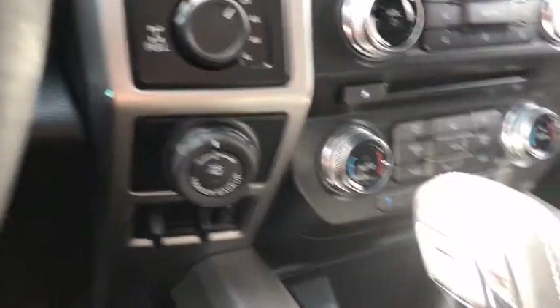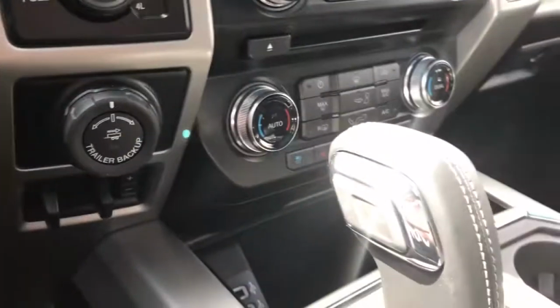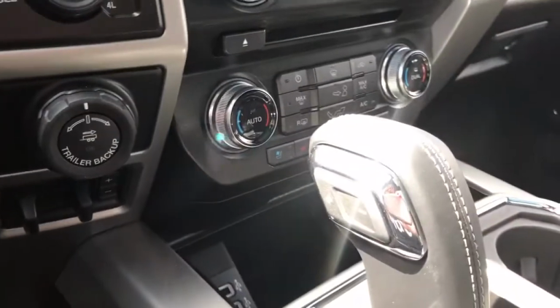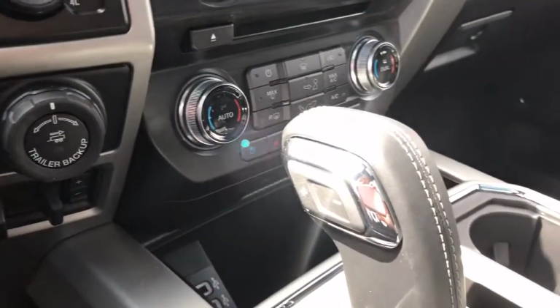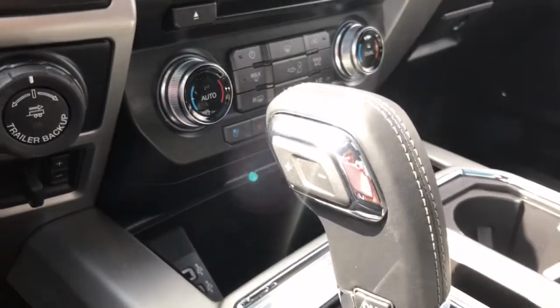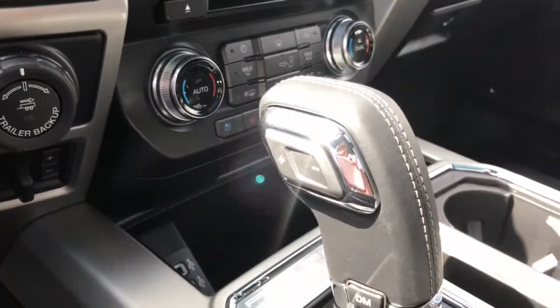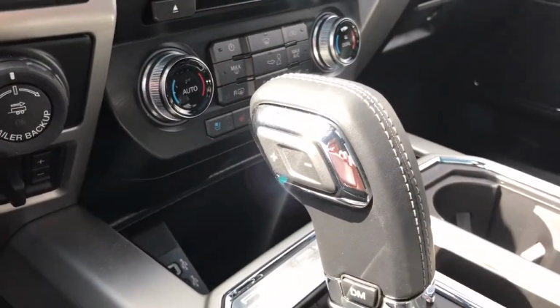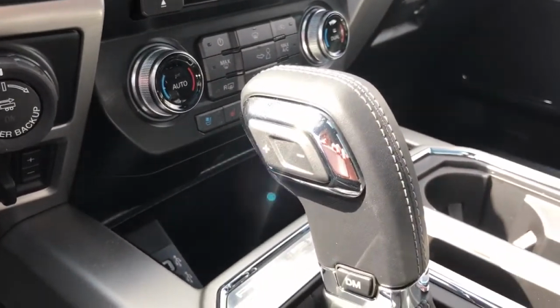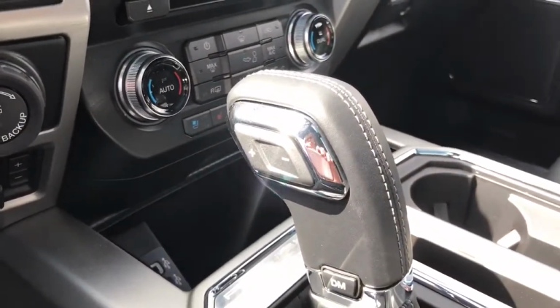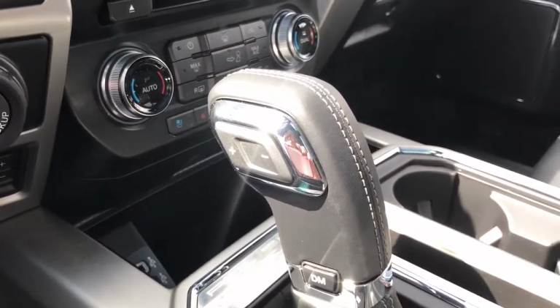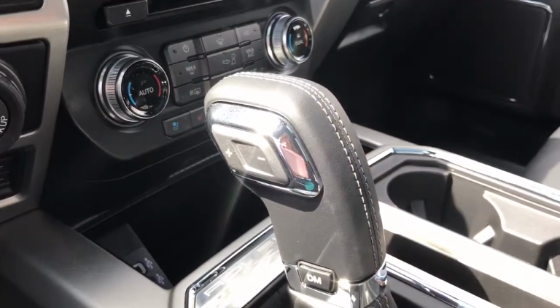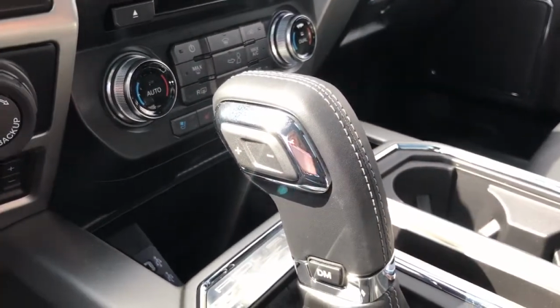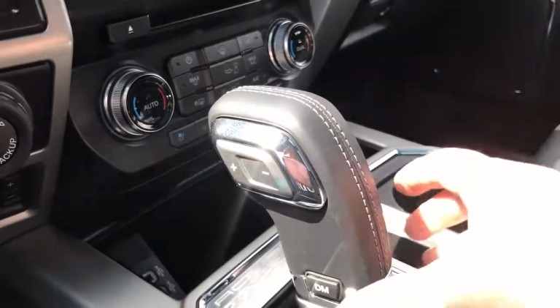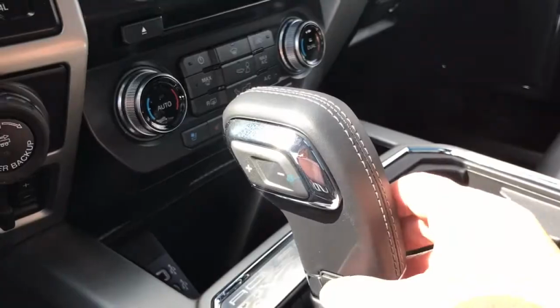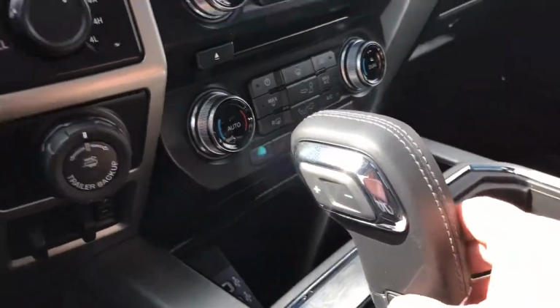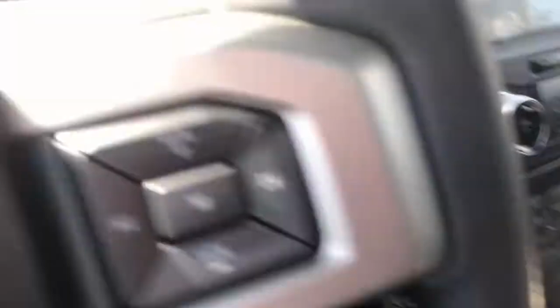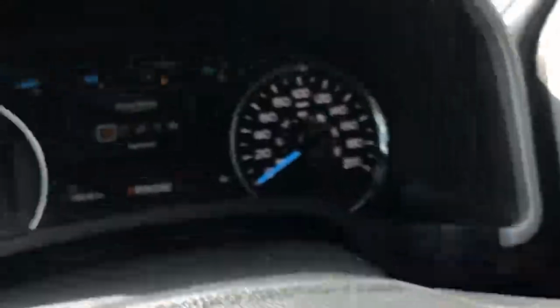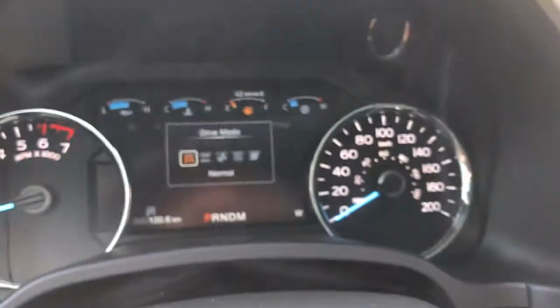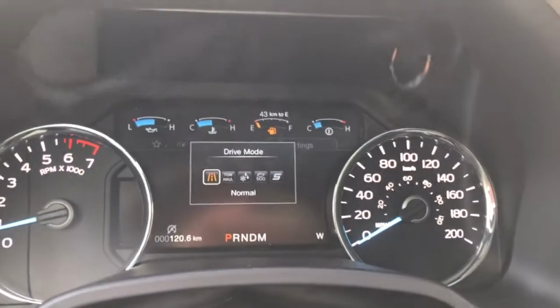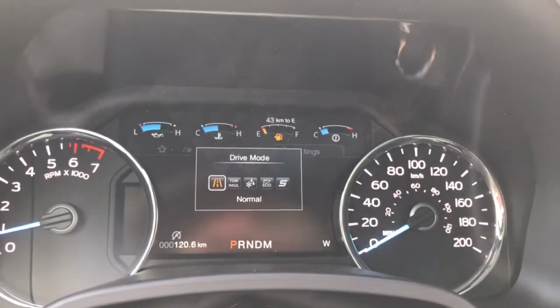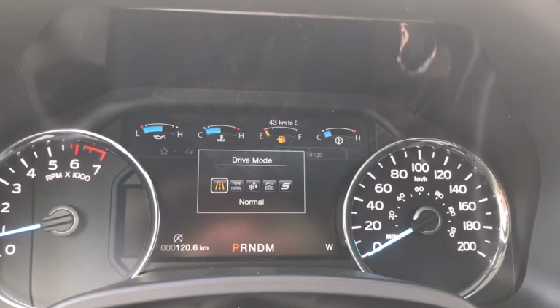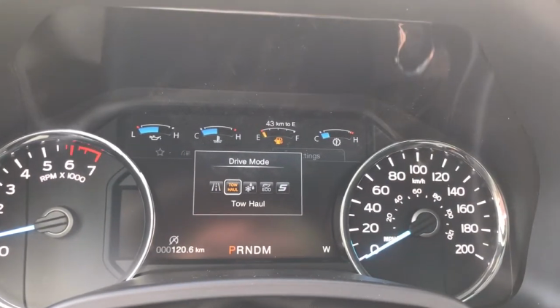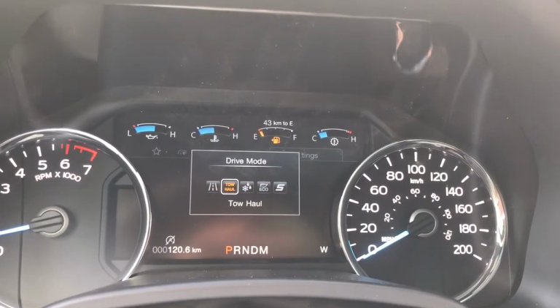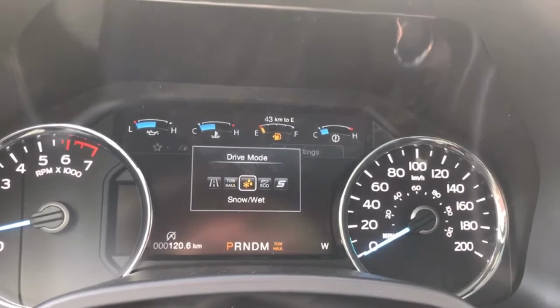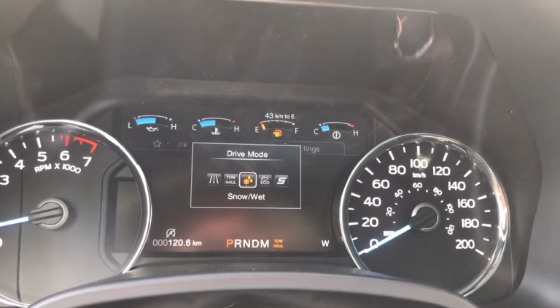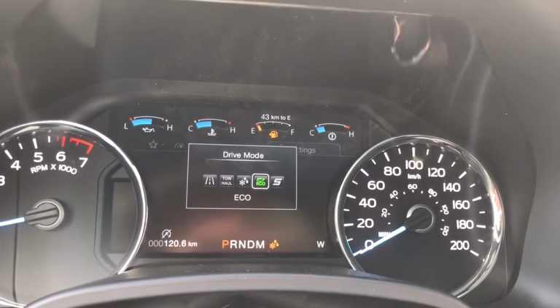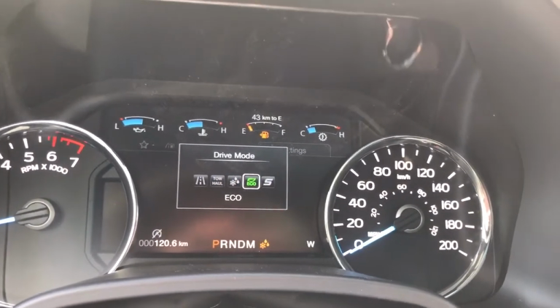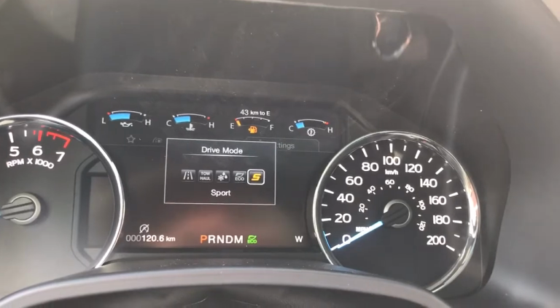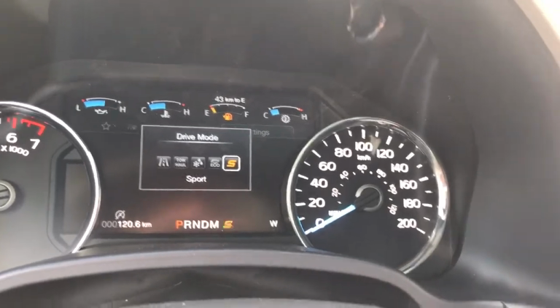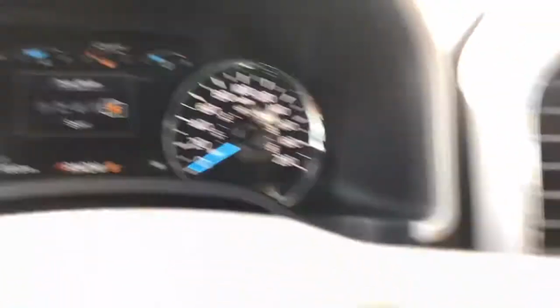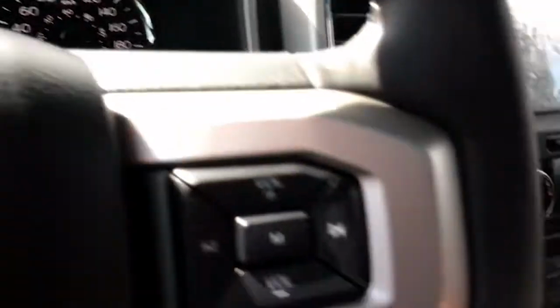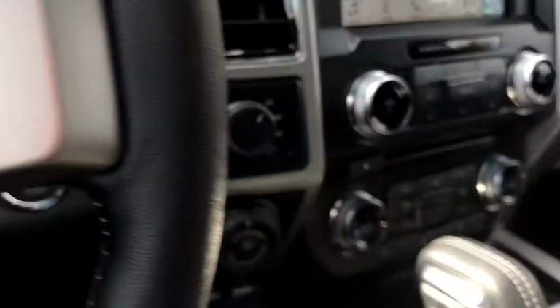You also have a select shift automatic shifter and a drive mode selector. When you press that on your dash you're going to see Normal, Tow/Haul, Snow/Wet, Eco, Sport — and then back around again.